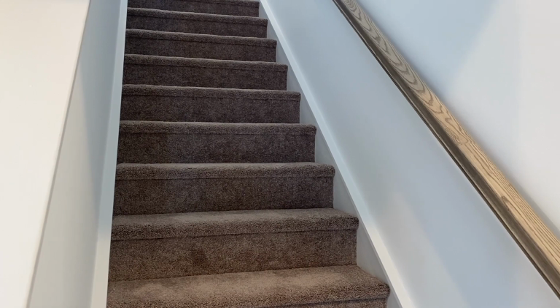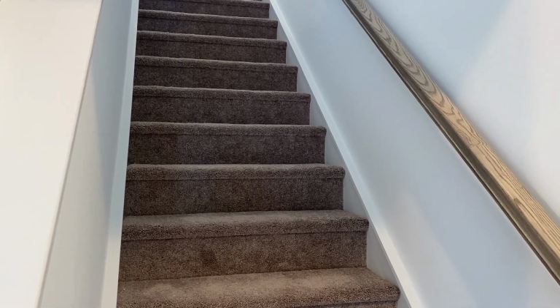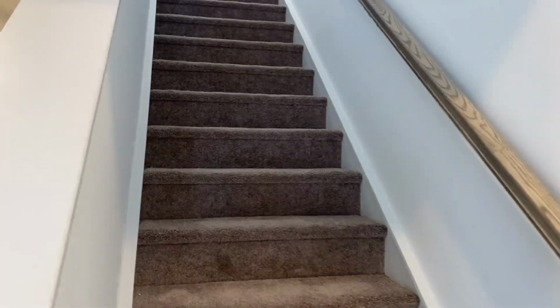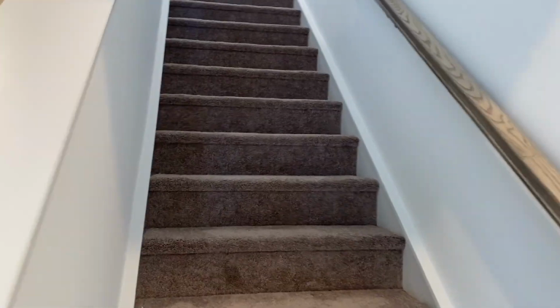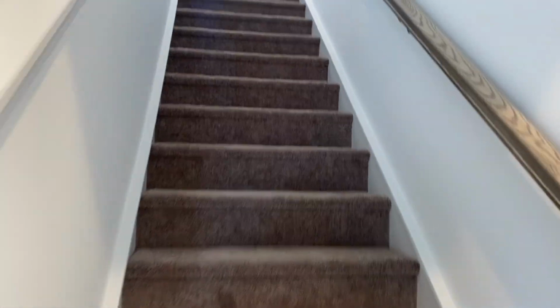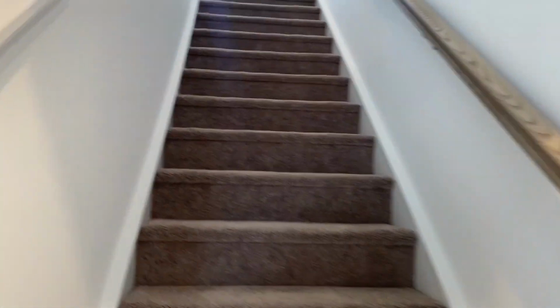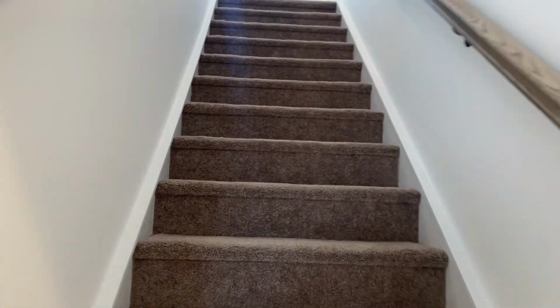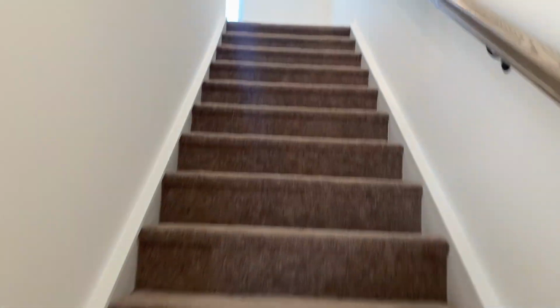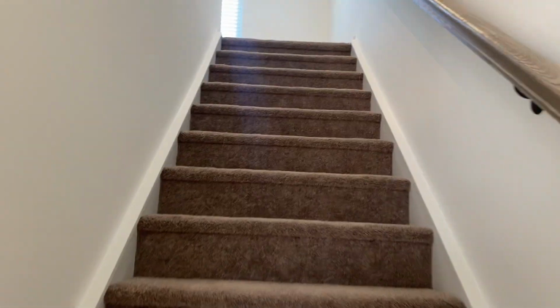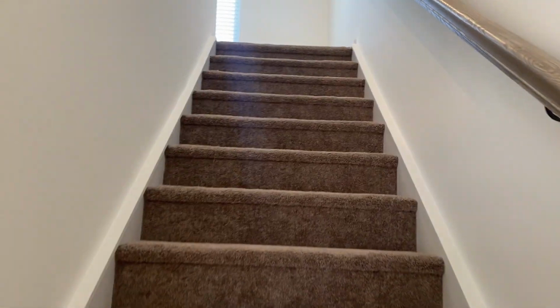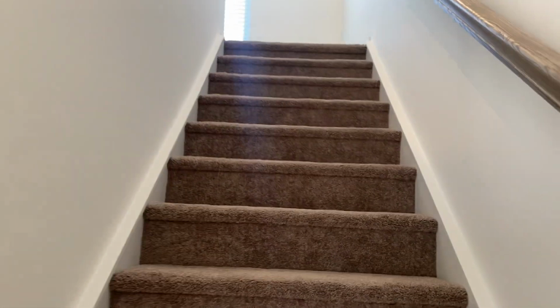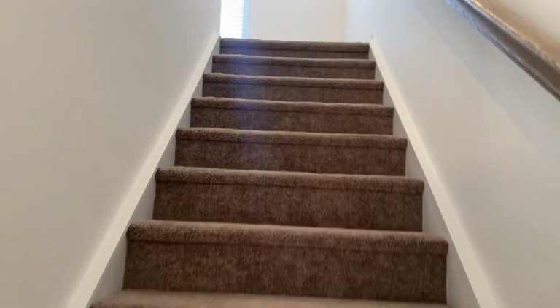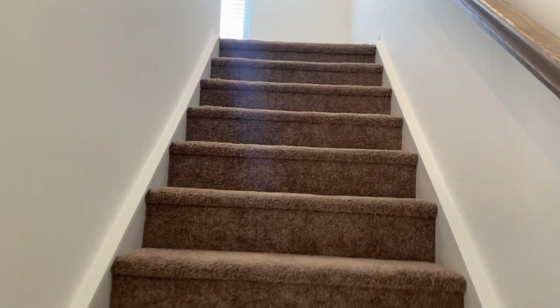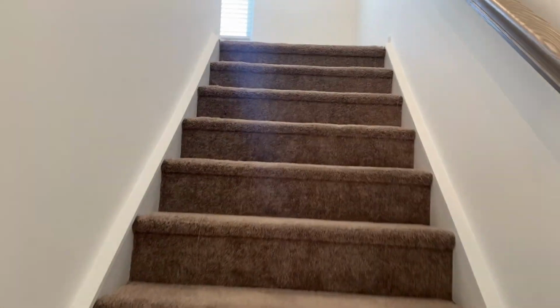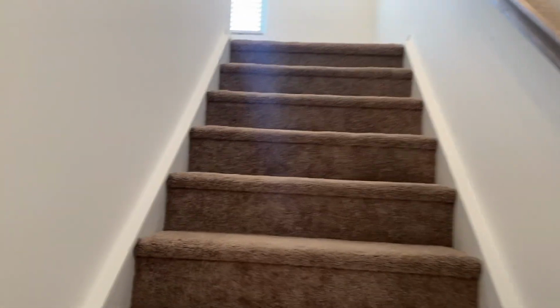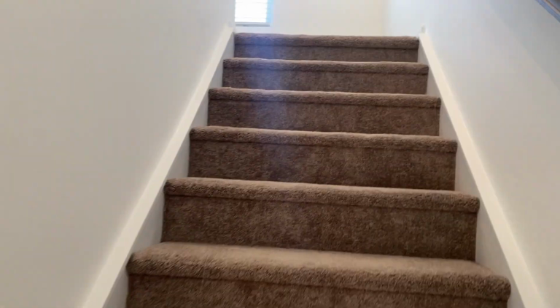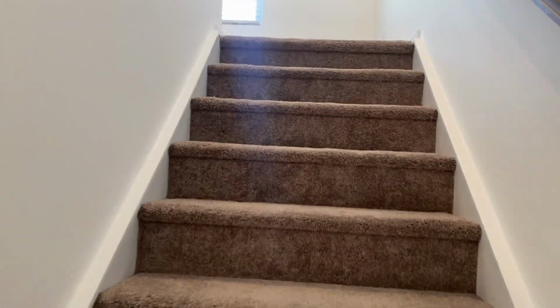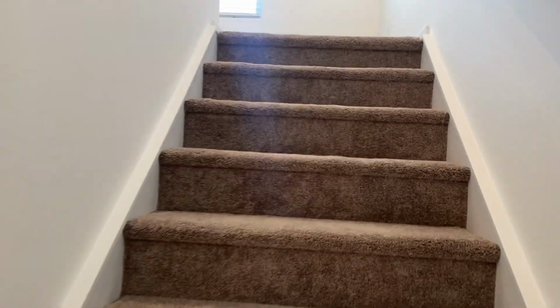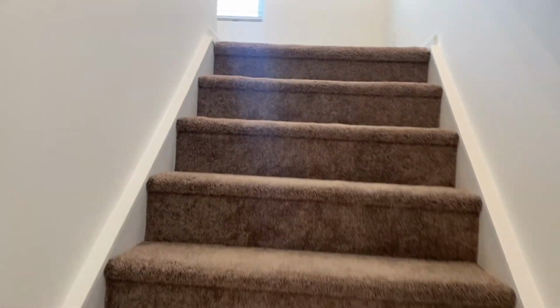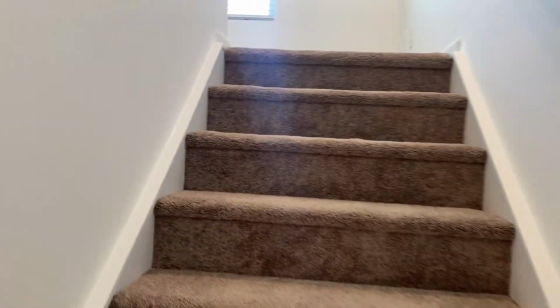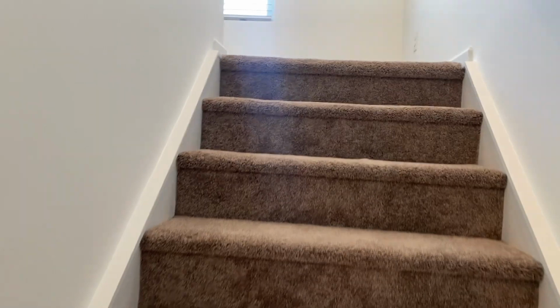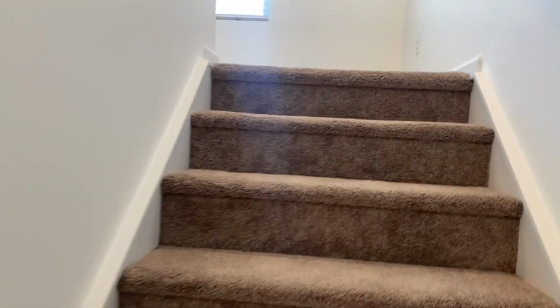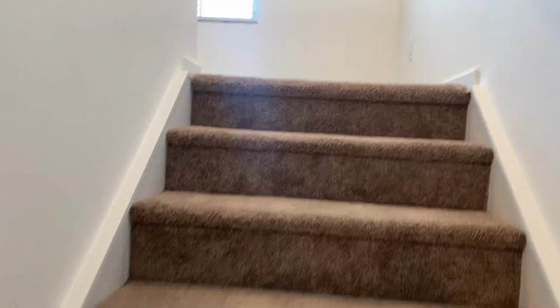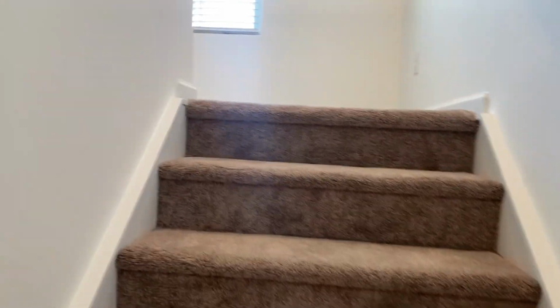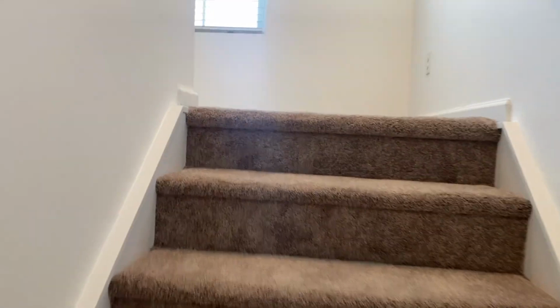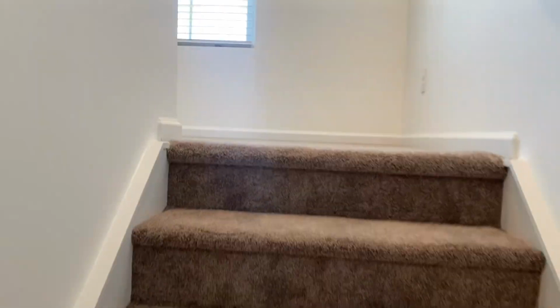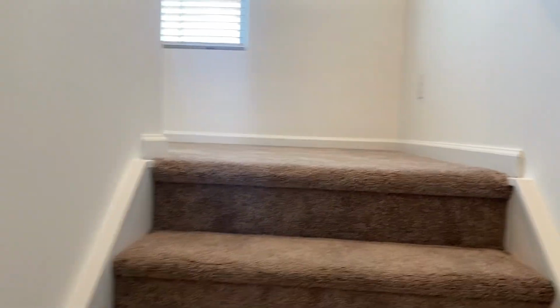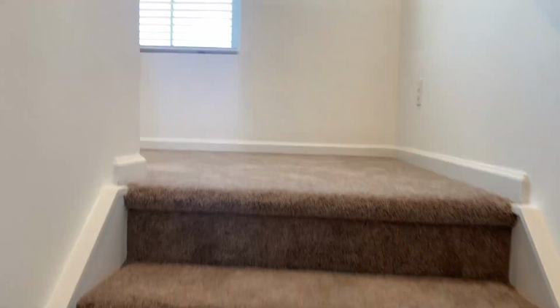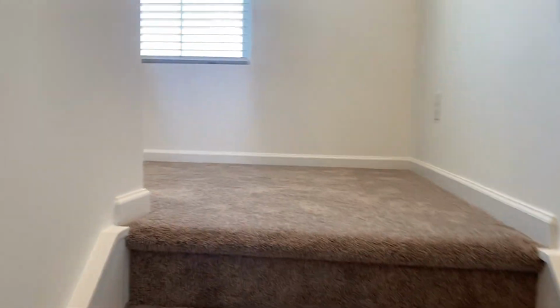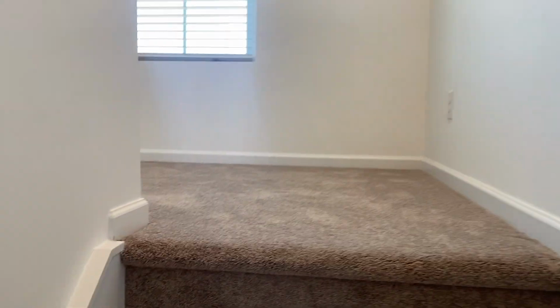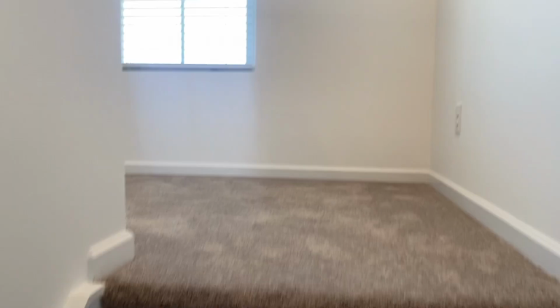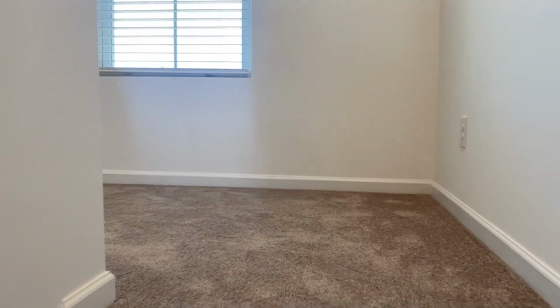Let's go take a look upstairs at the additional bedrooms. Nice, neutral carpeting throughout.